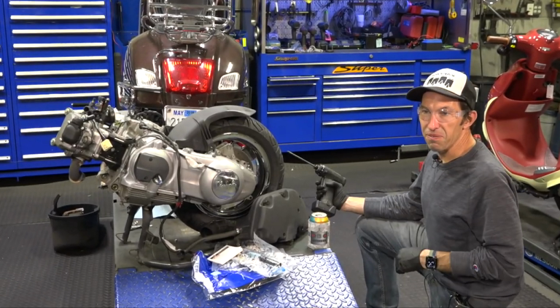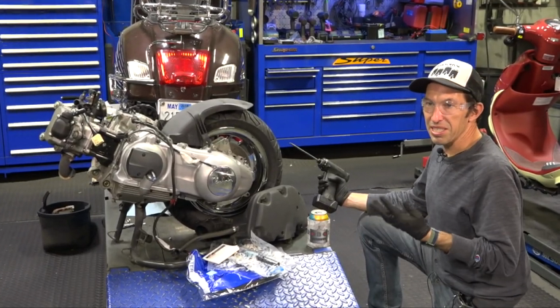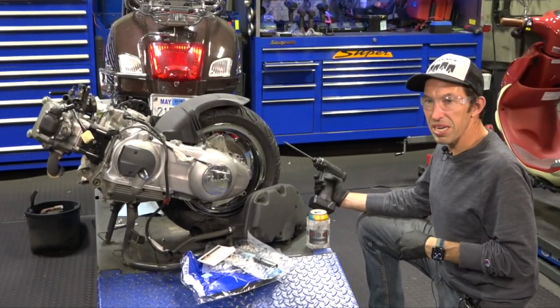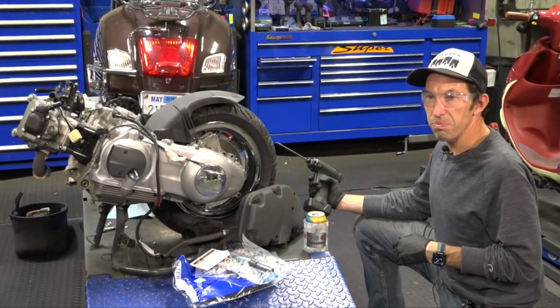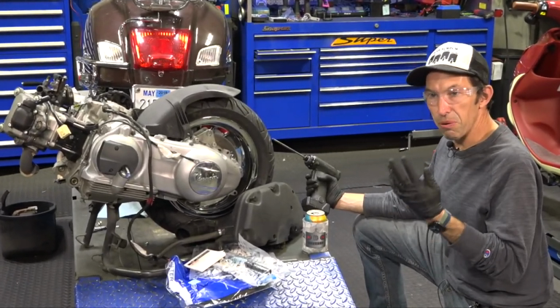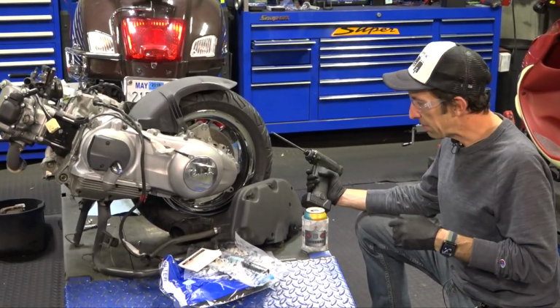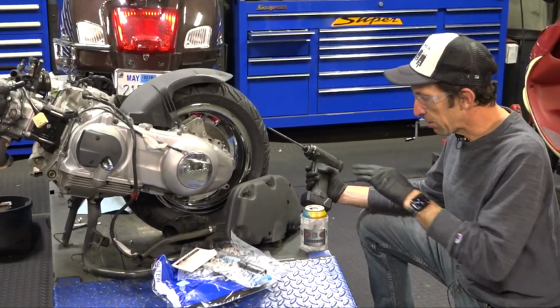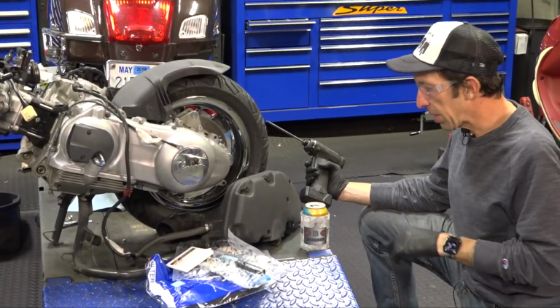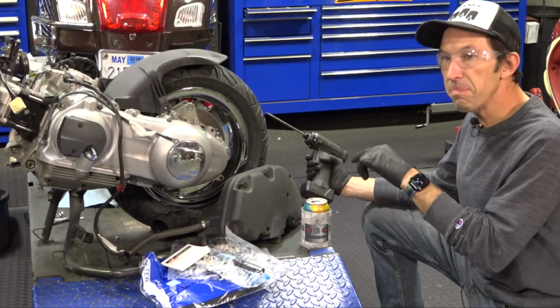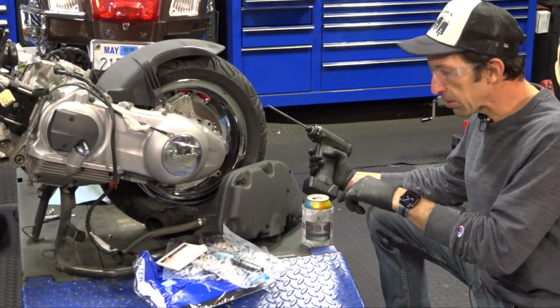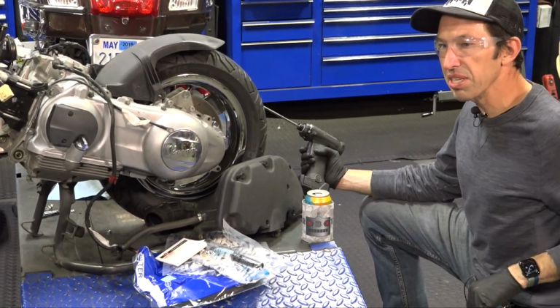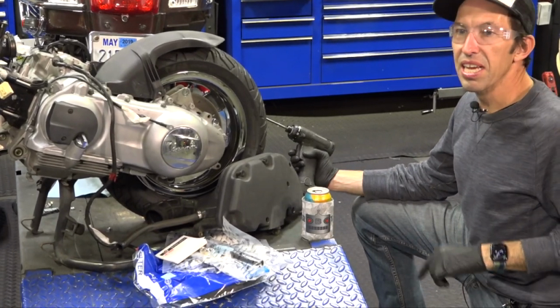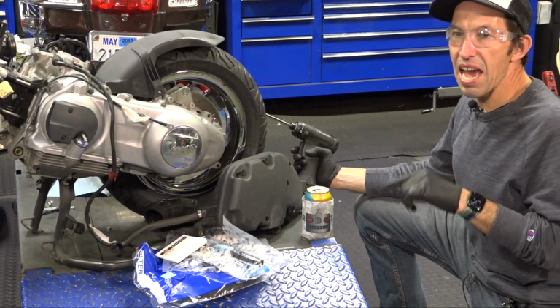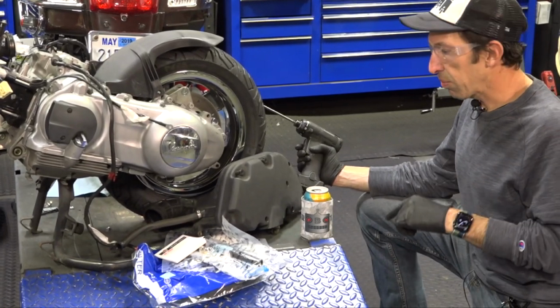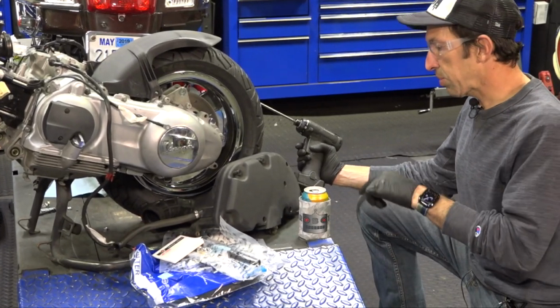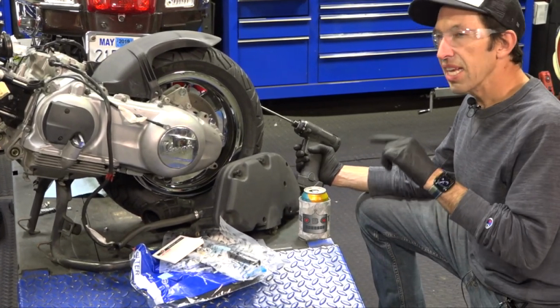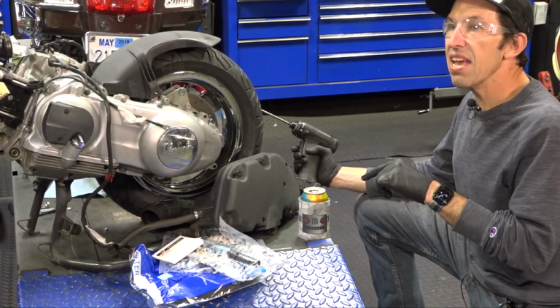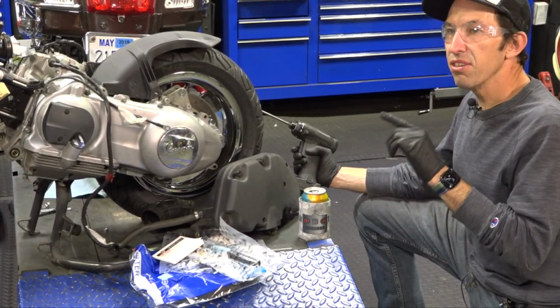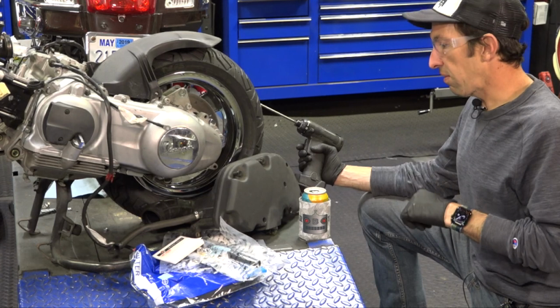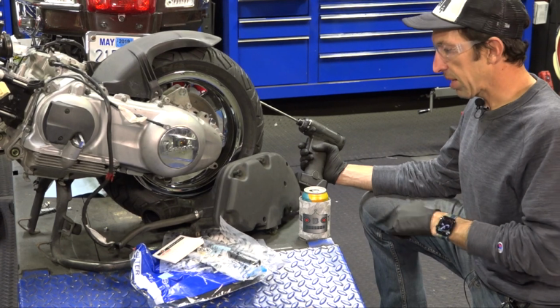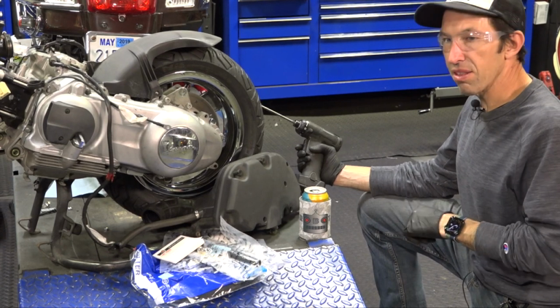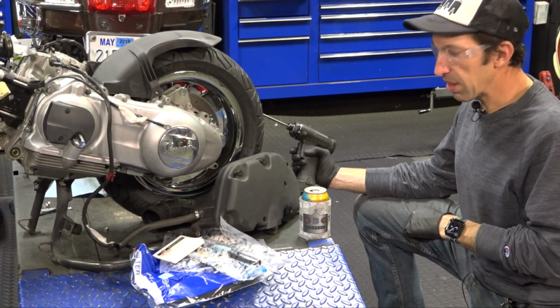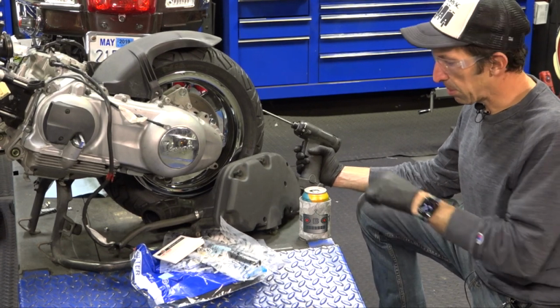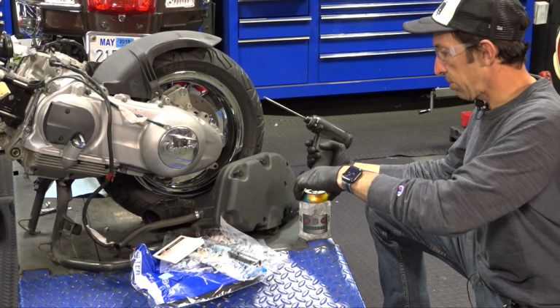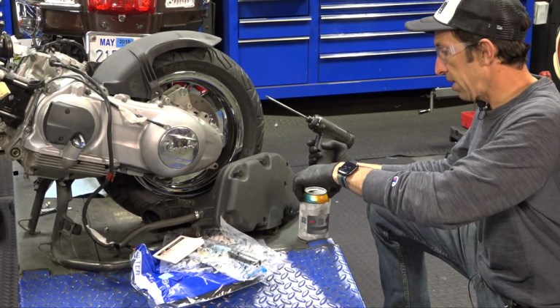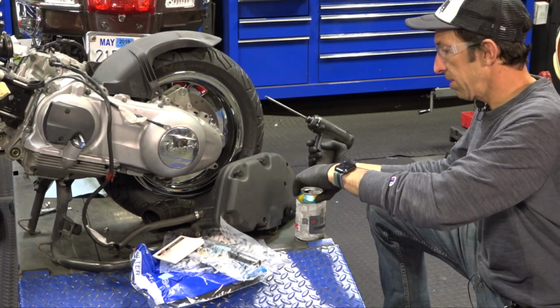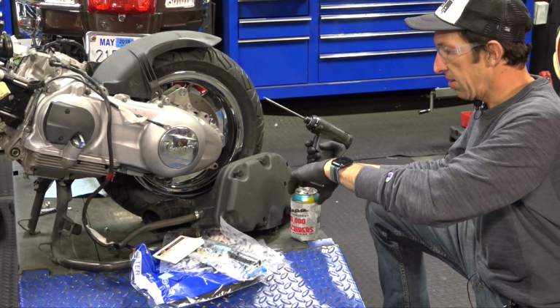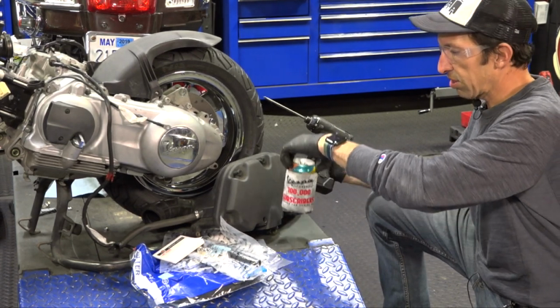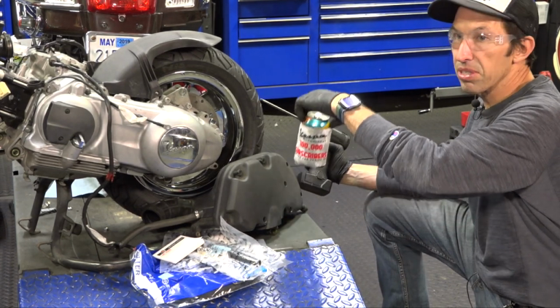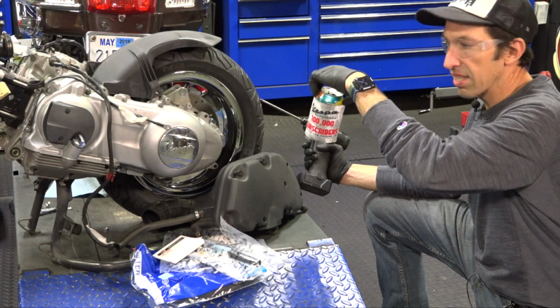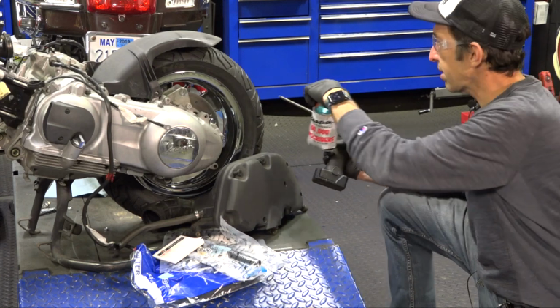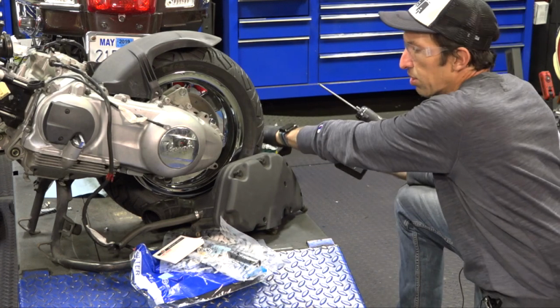For the next couple of weeks, maybe even a month or so, we have enough beer cozies at our Scooter West web store. If you spend over $500, you can get a free beer cozy with the Robot logo. 100,000 subscribers — thanks everybody. Let's get right to it.